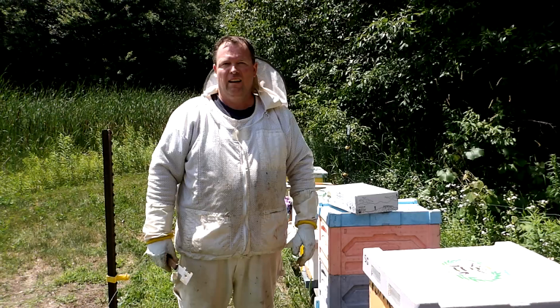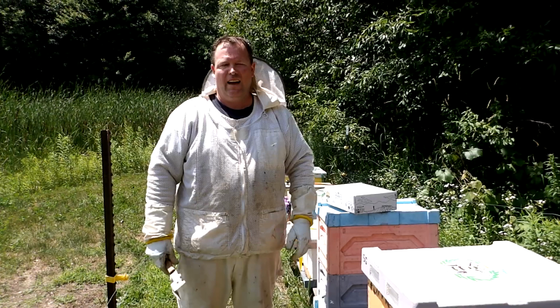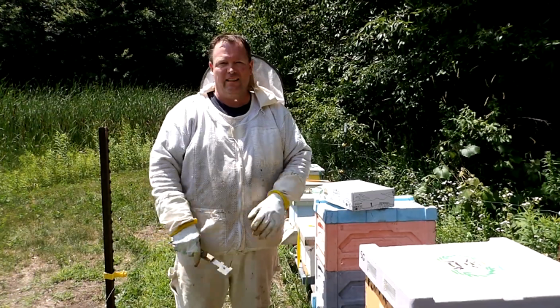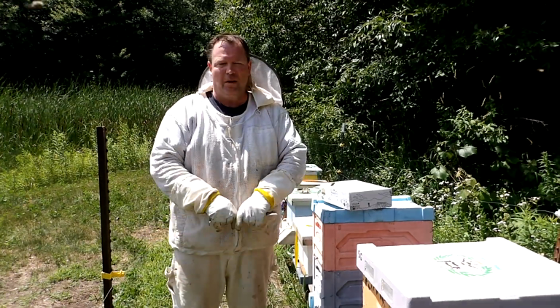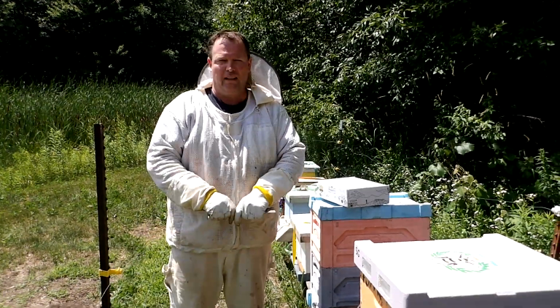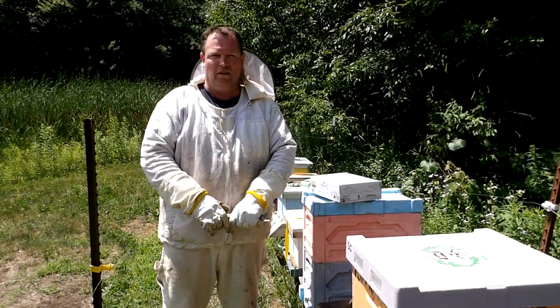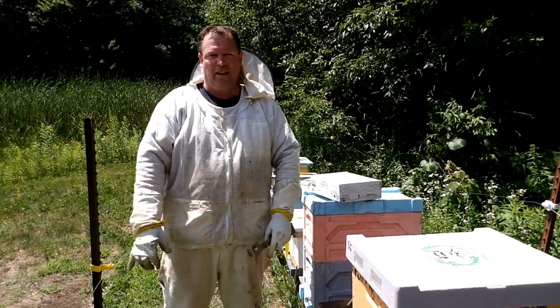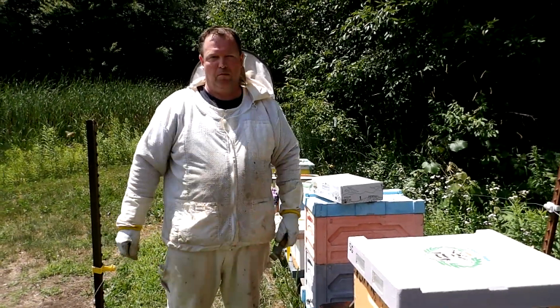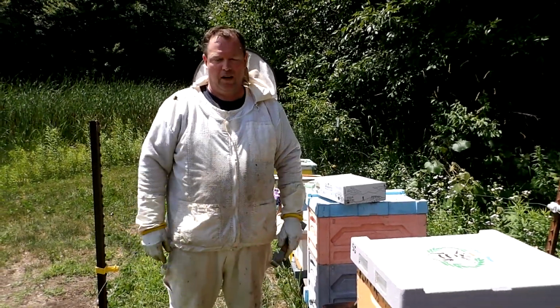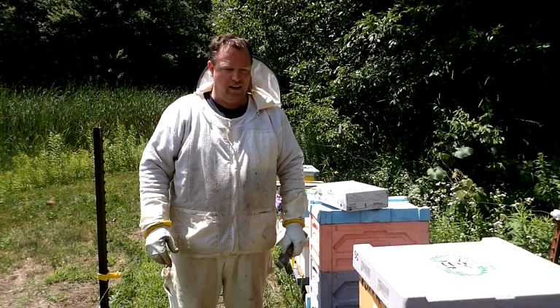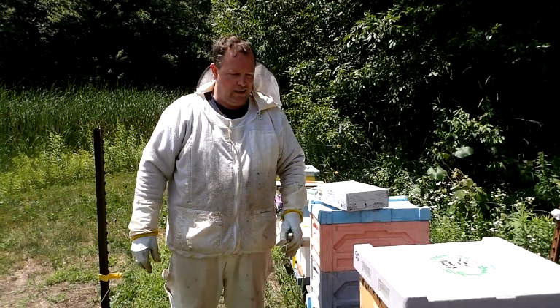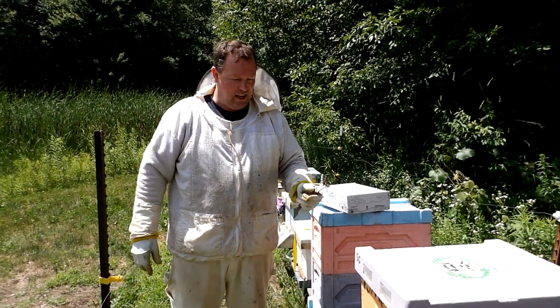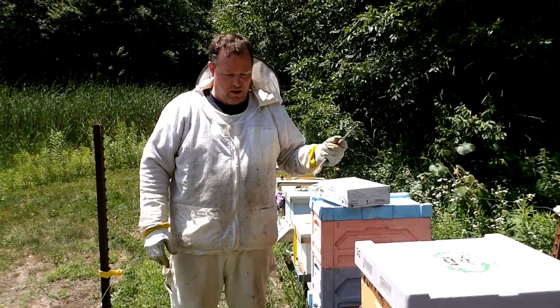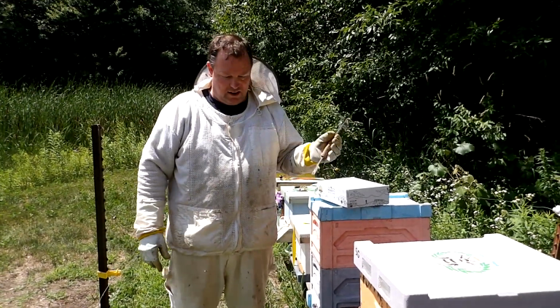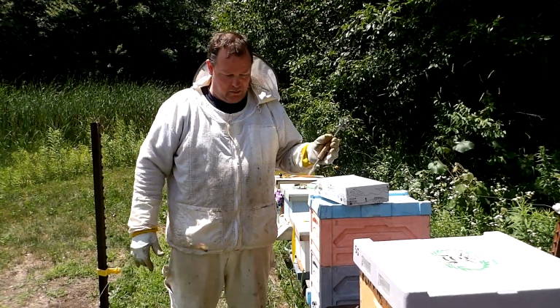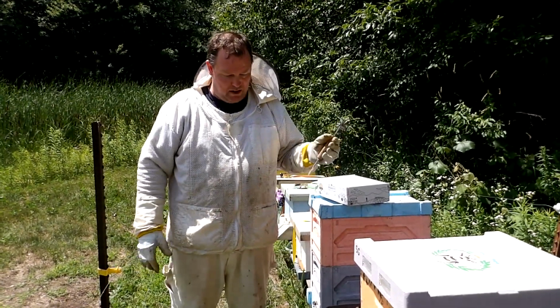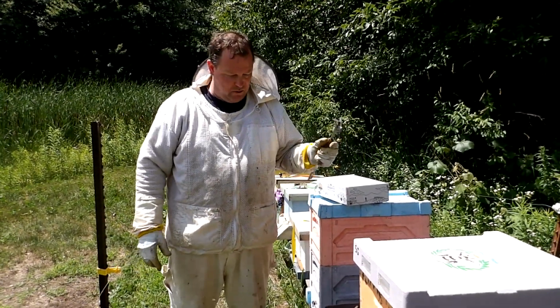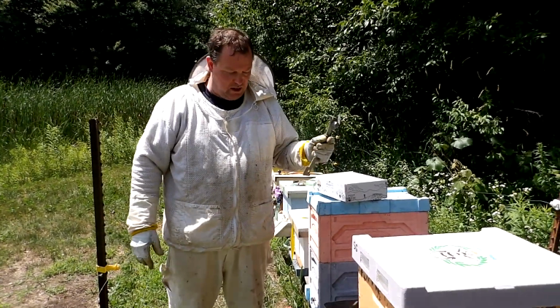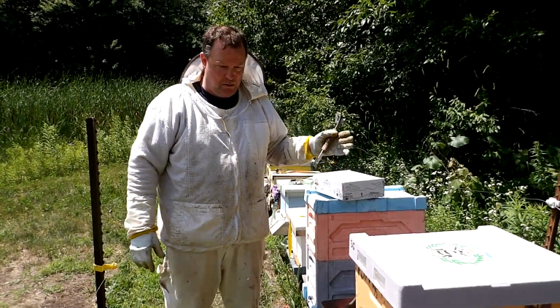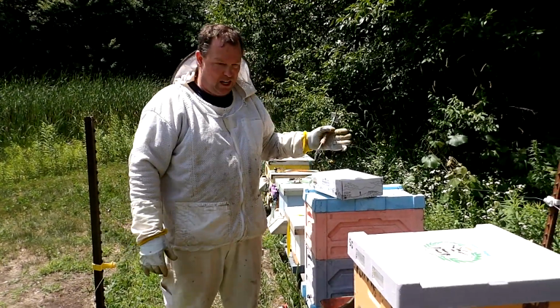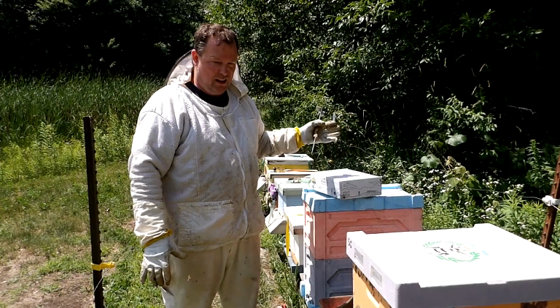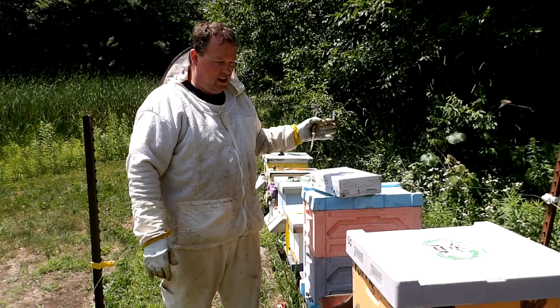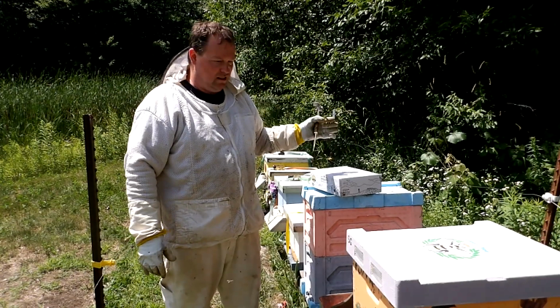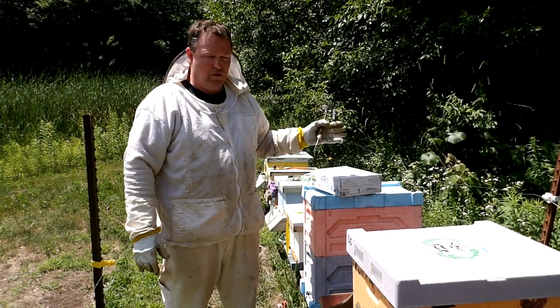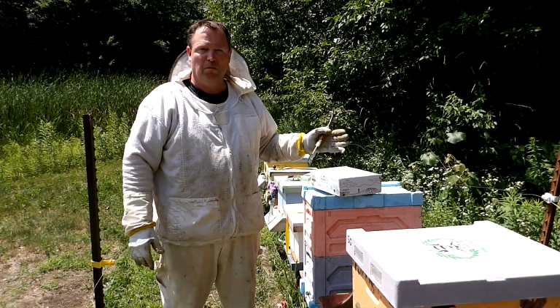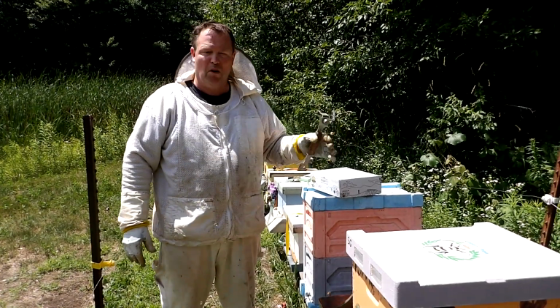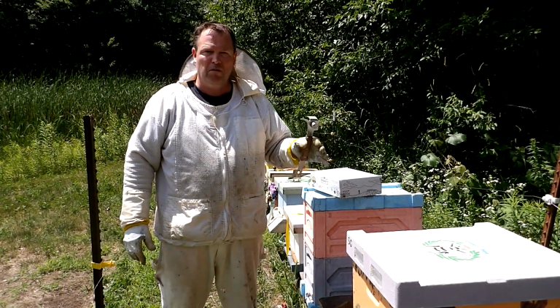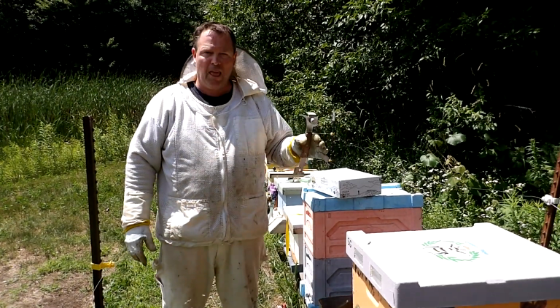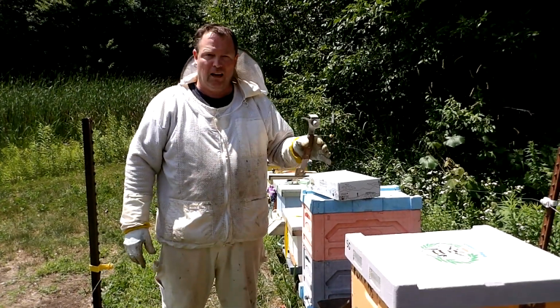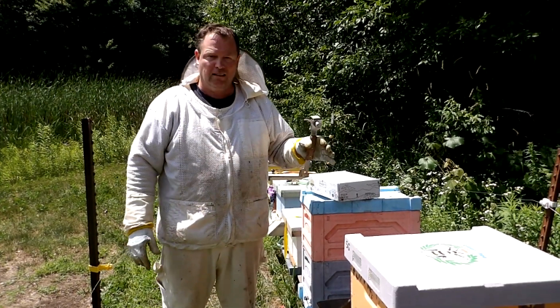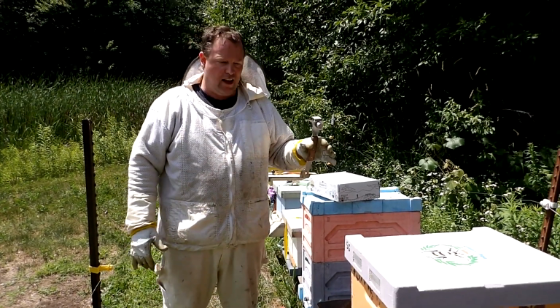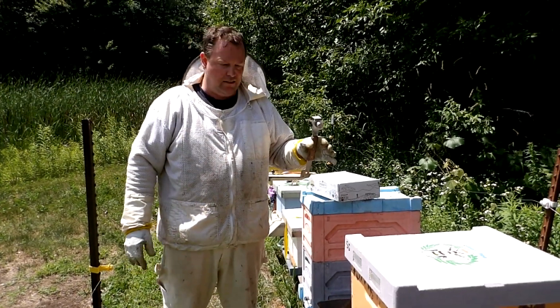Hi, this is Mike and Lauren with Hamburg Honey. Today we're out at the apiary and we're going to be putting on some Formic Pro onto the hives.